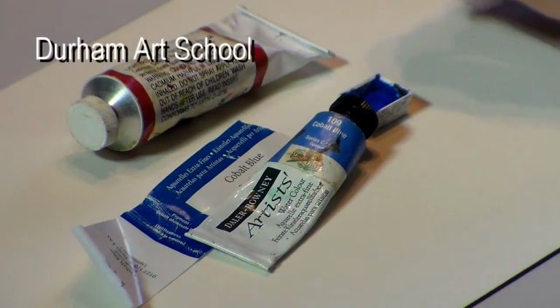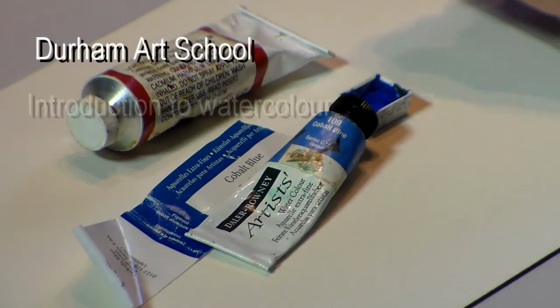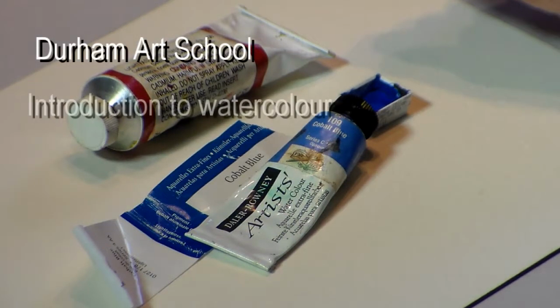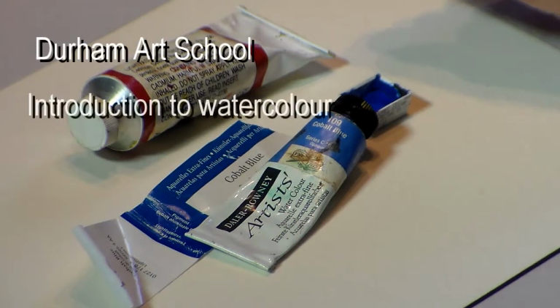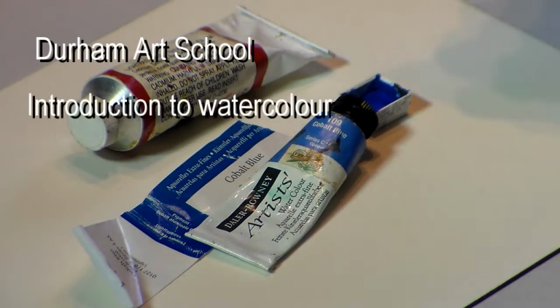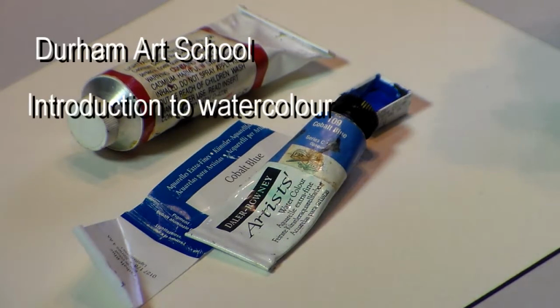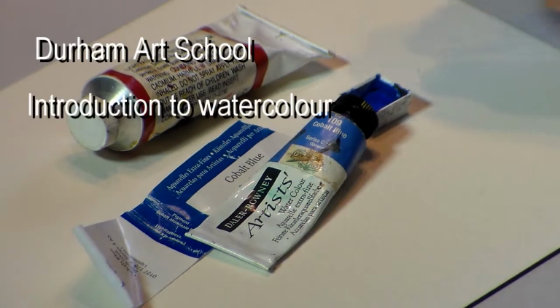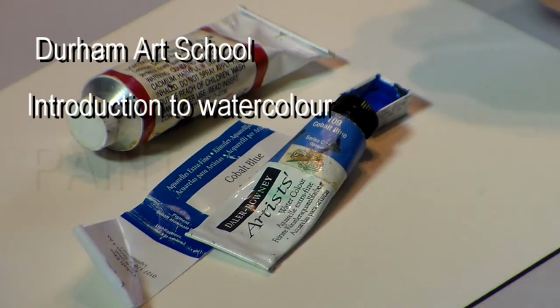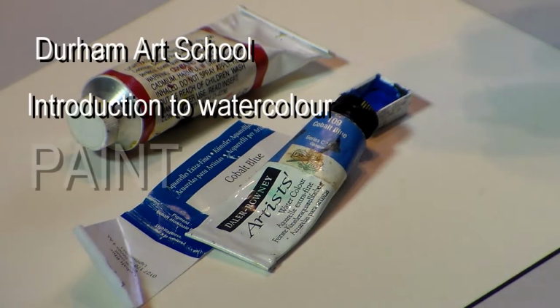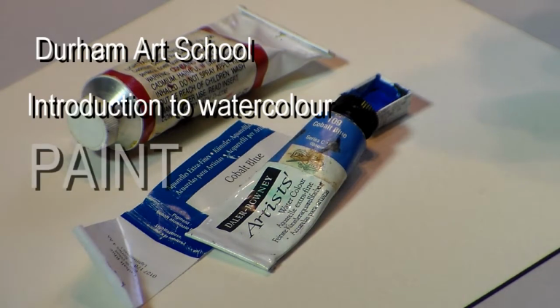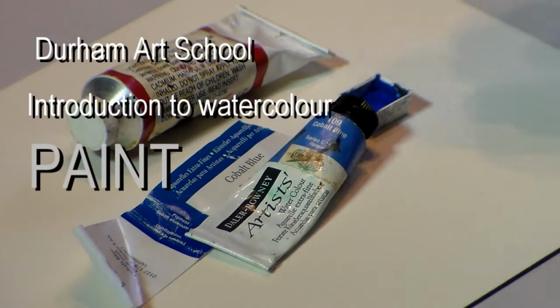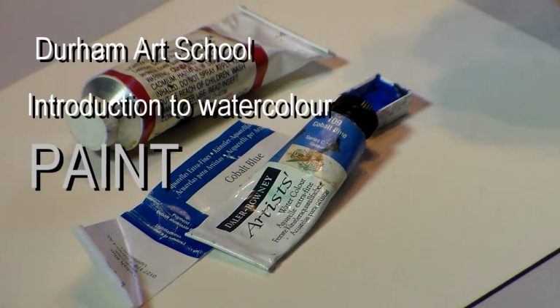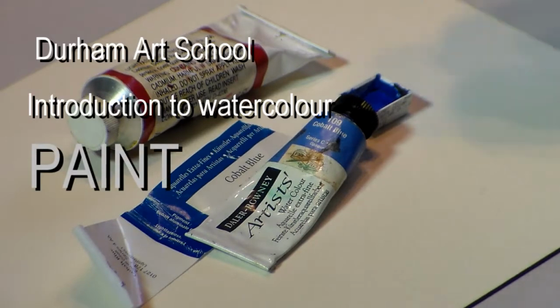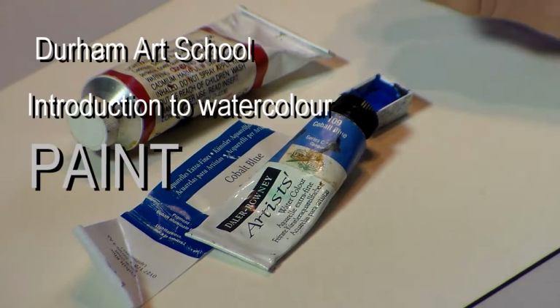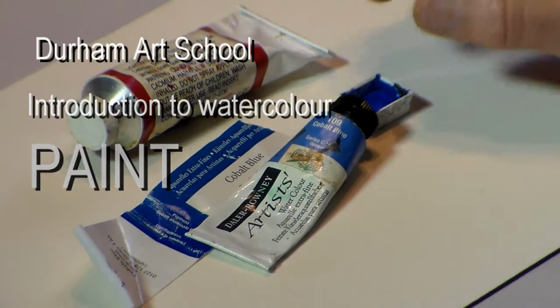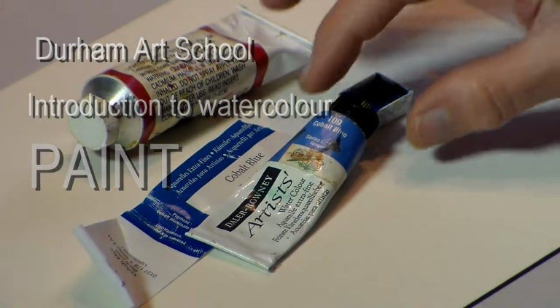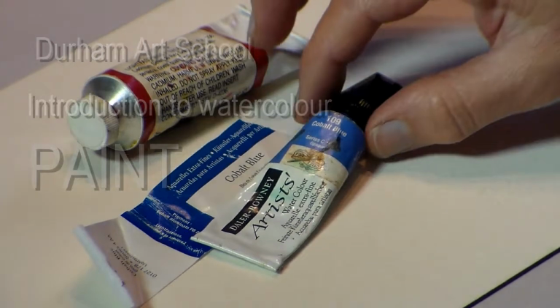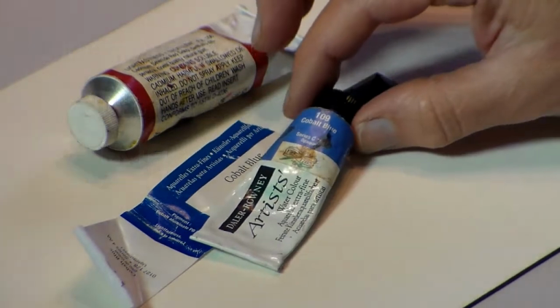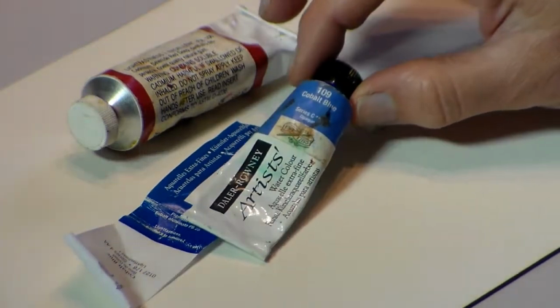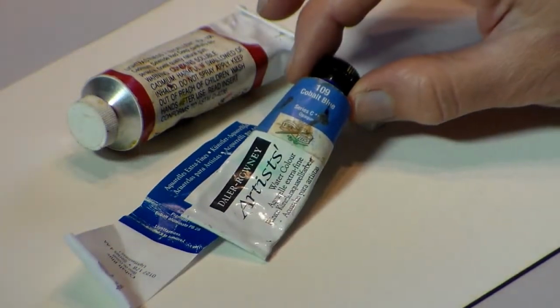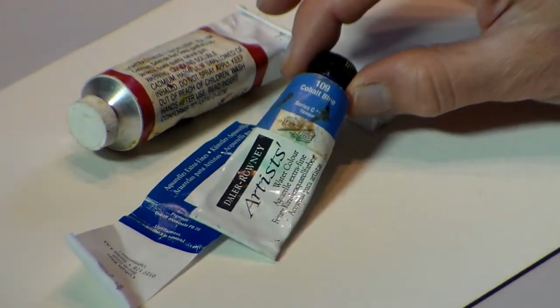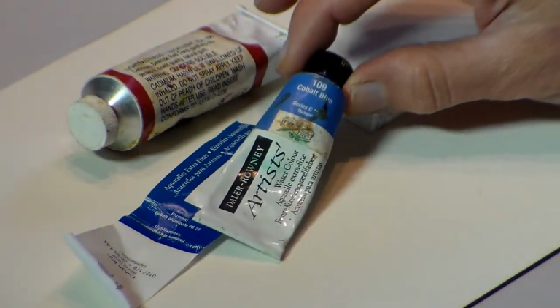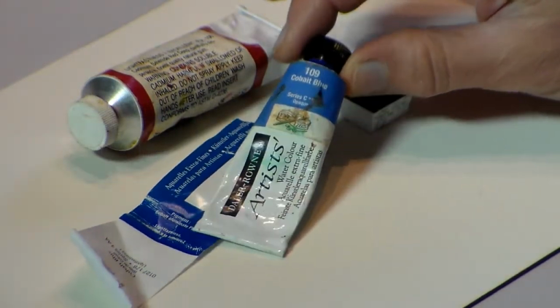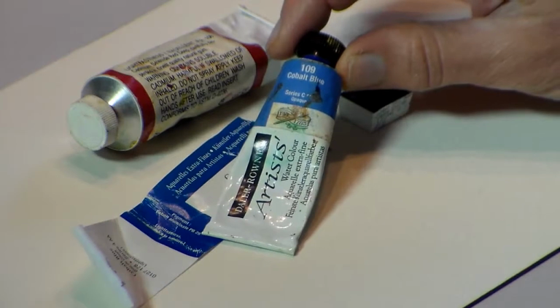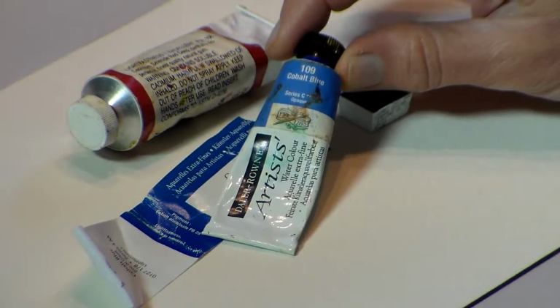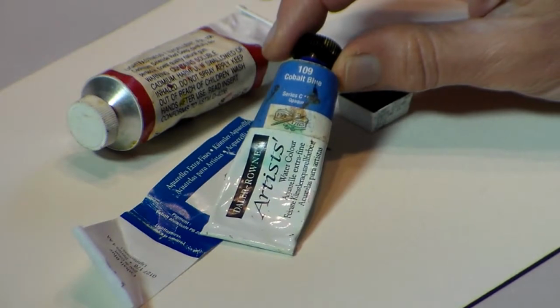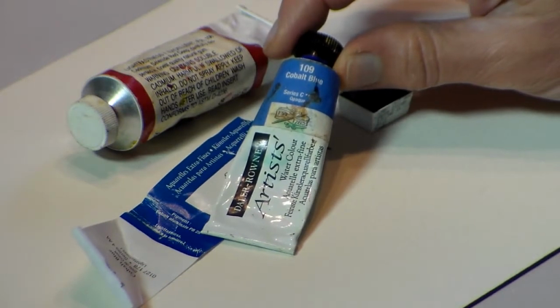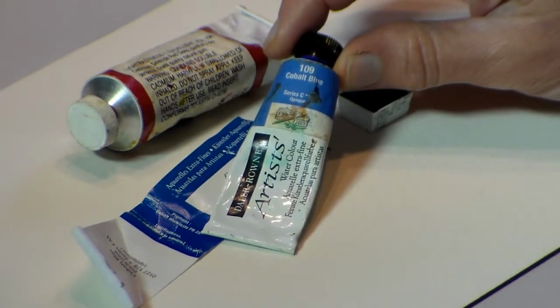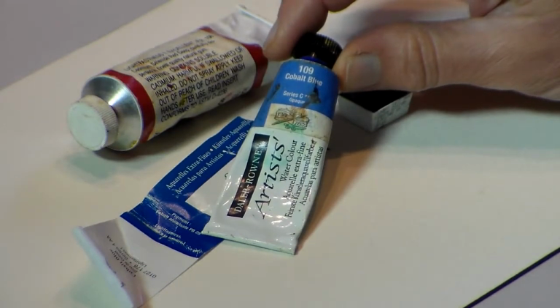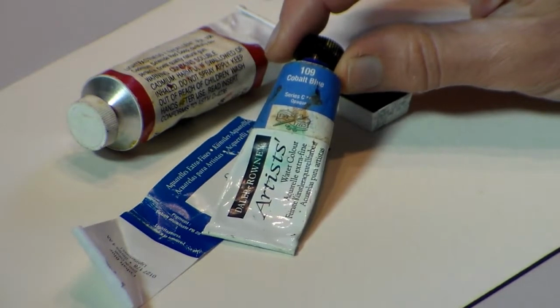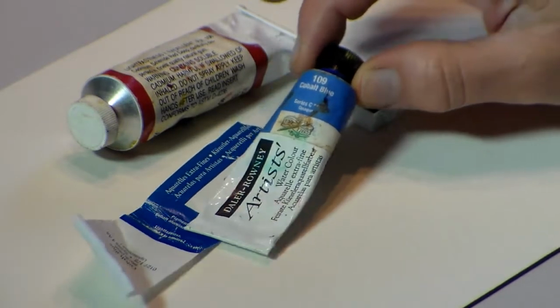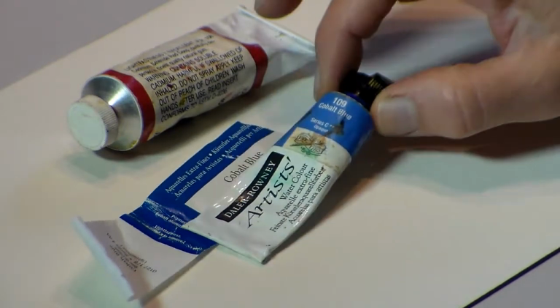When you're buying paint, remember don't buy paint colors that are called hues. This paint is called cobalt blue. If it says cobalt blue hue, don't buy it.